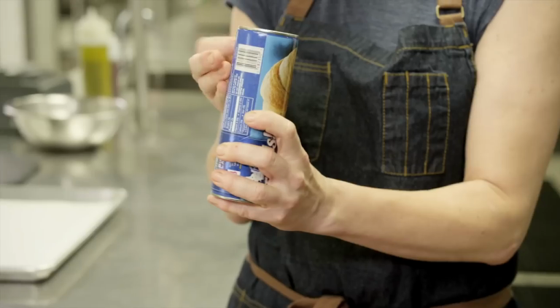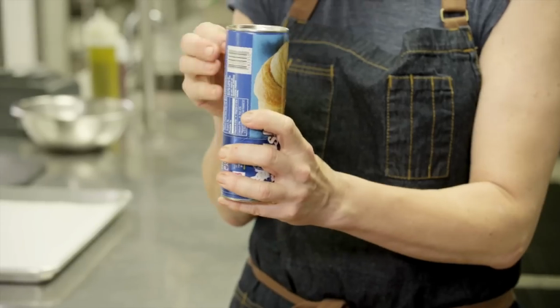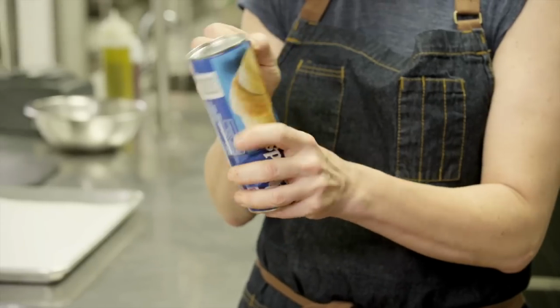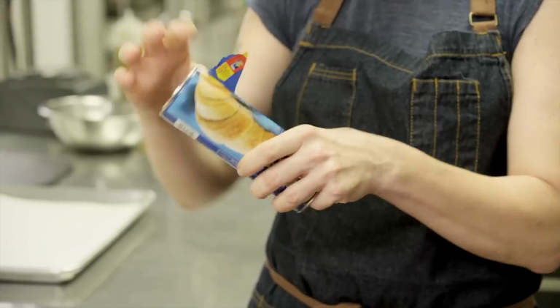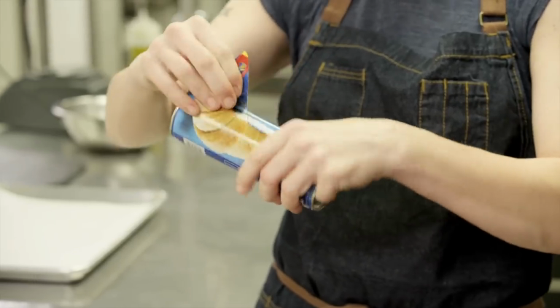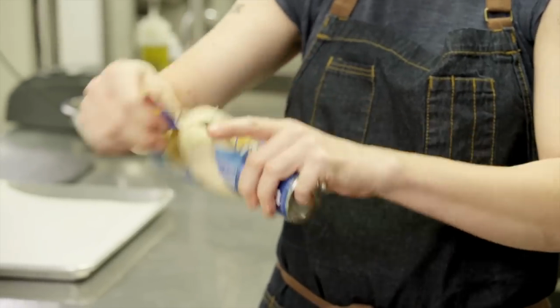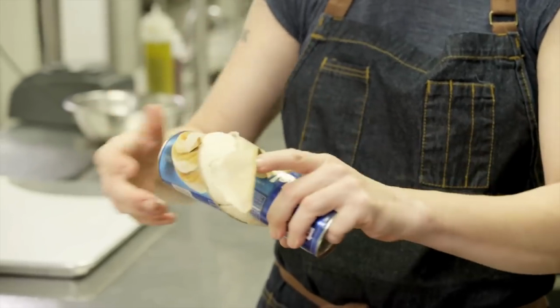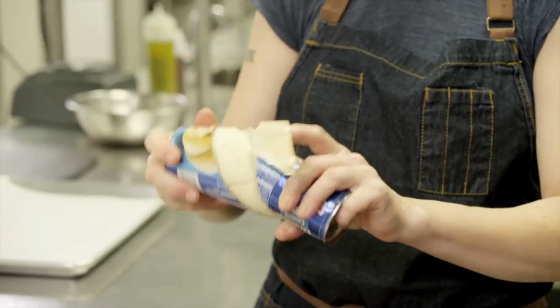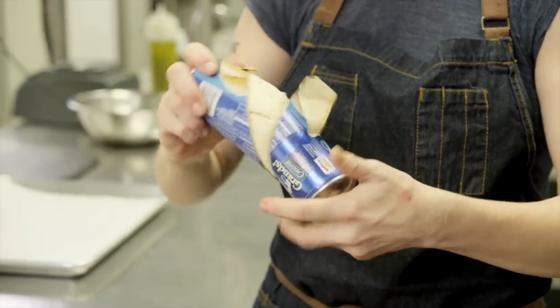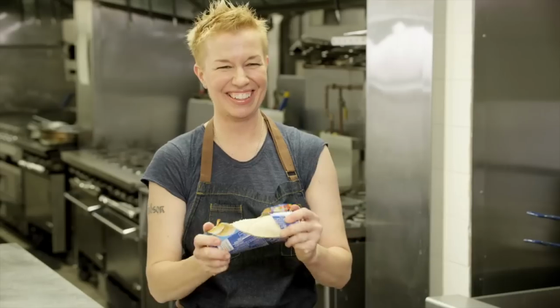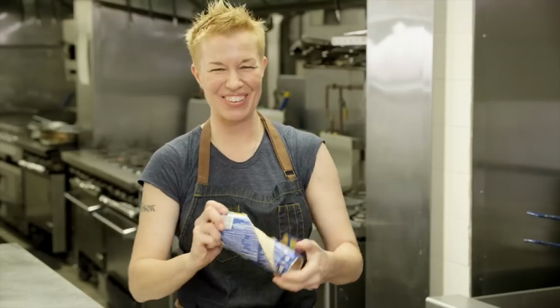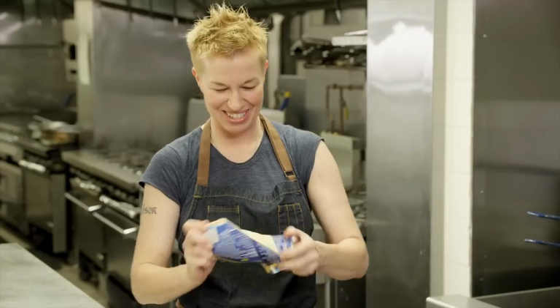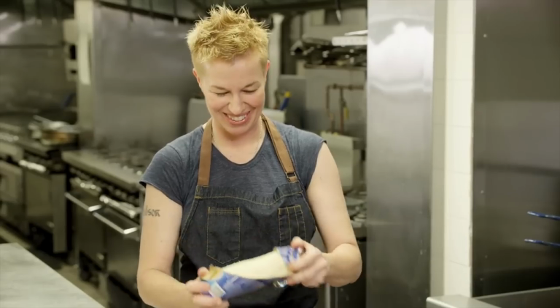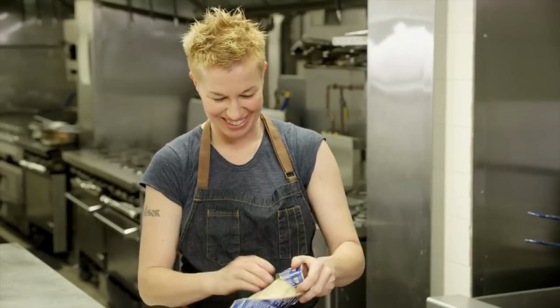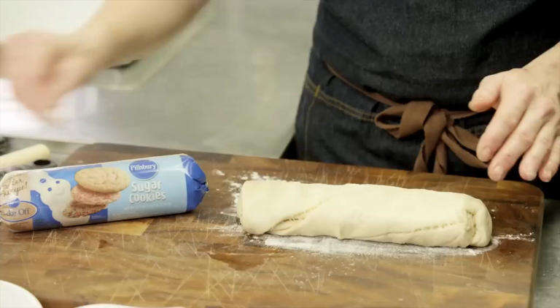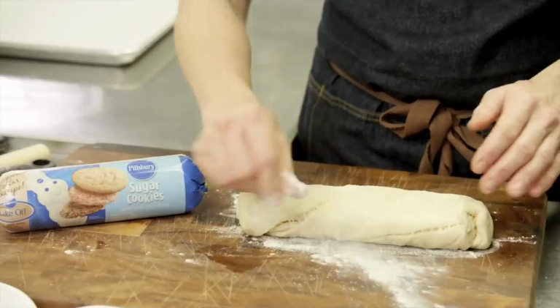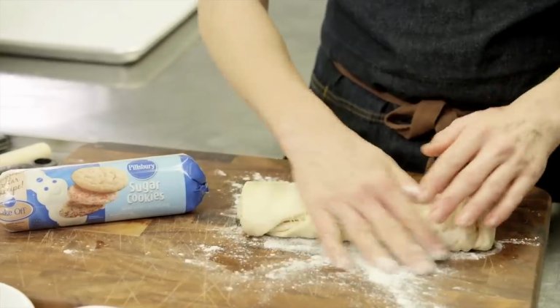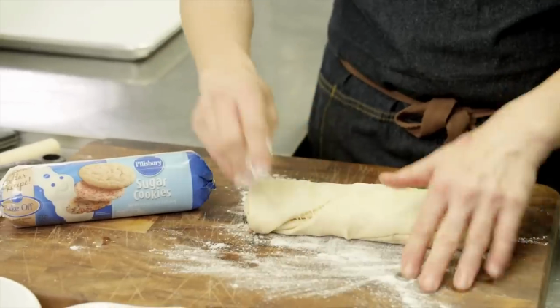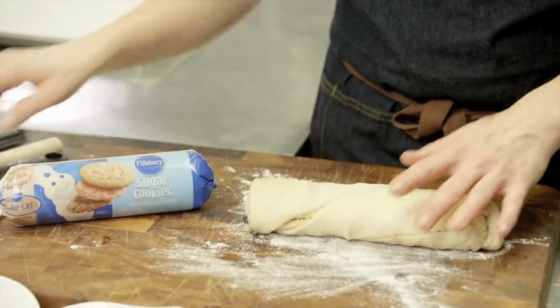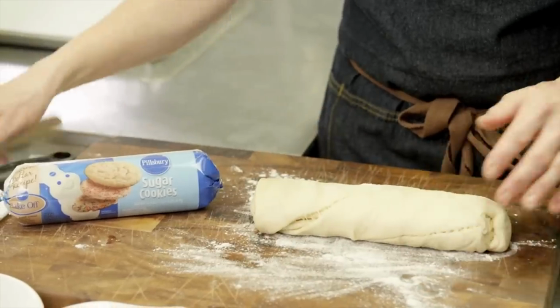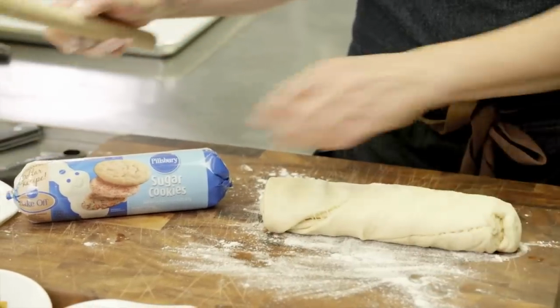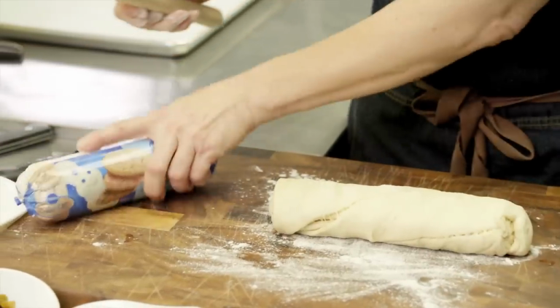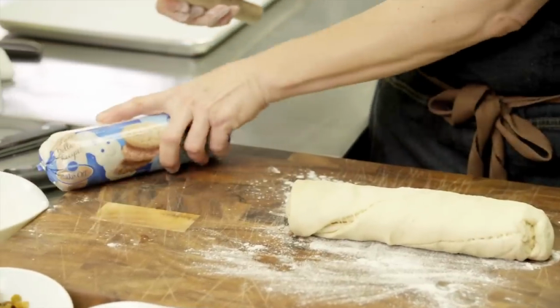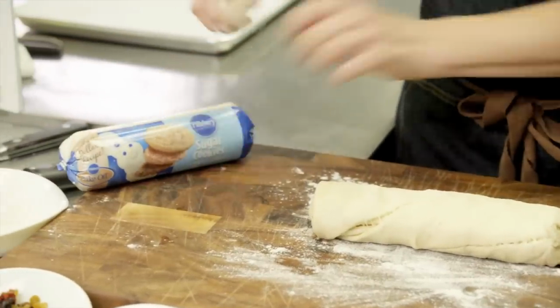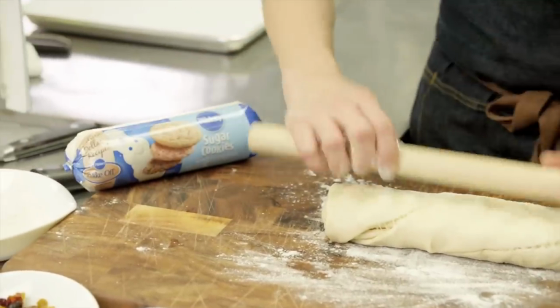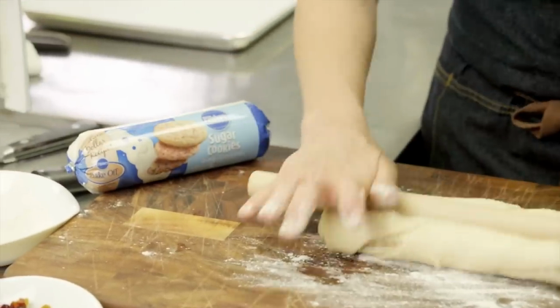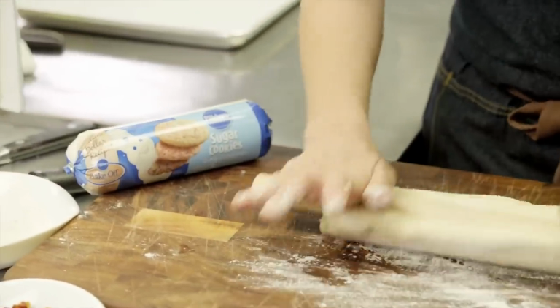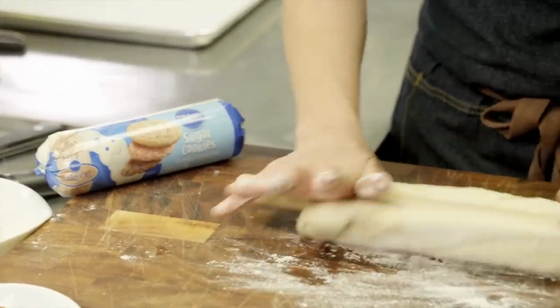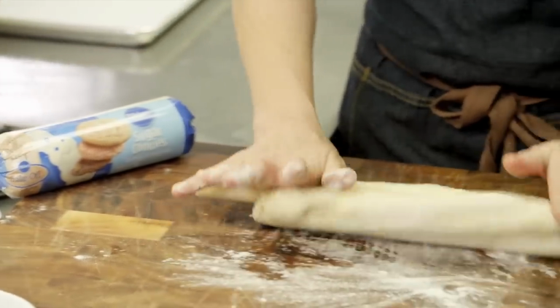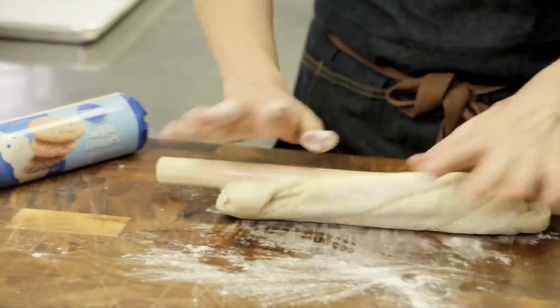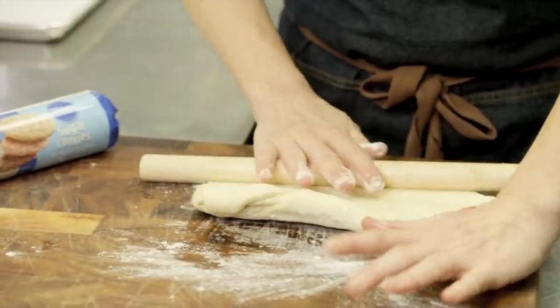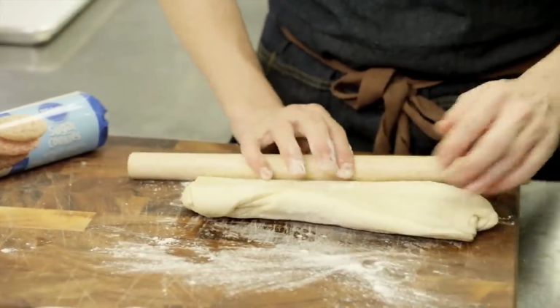I've always loved these because of that — it always makes you jump. So I'm gonna put a little bit of flour down, take my rolling pin here, and just kind of flatten it out a bit.